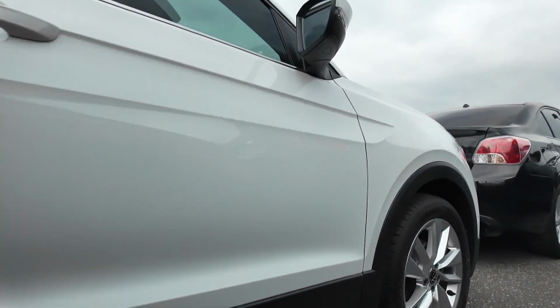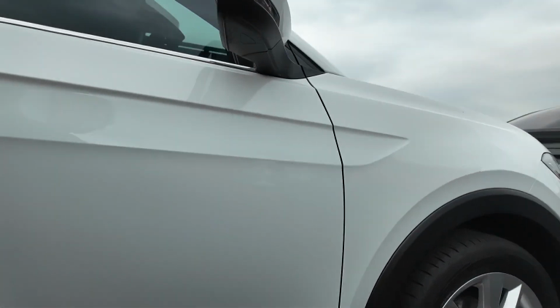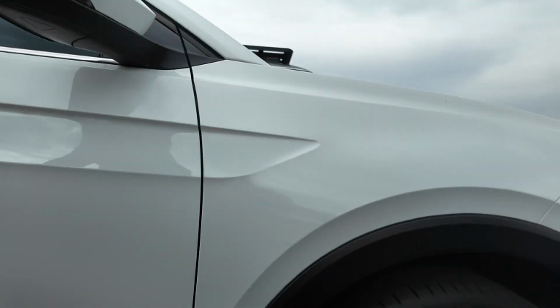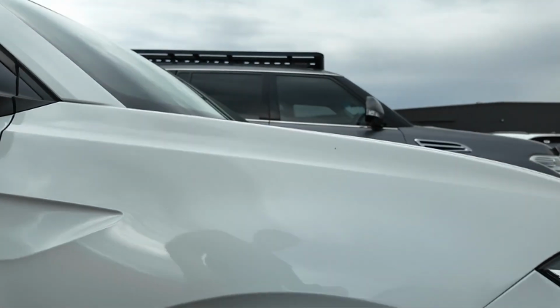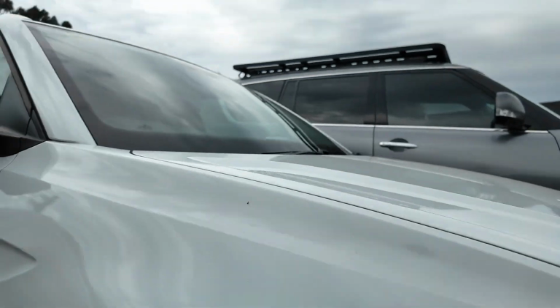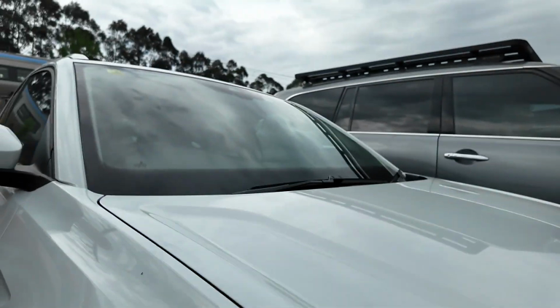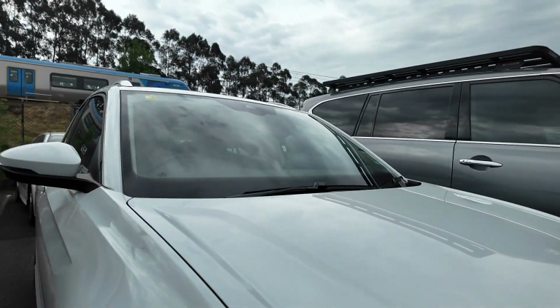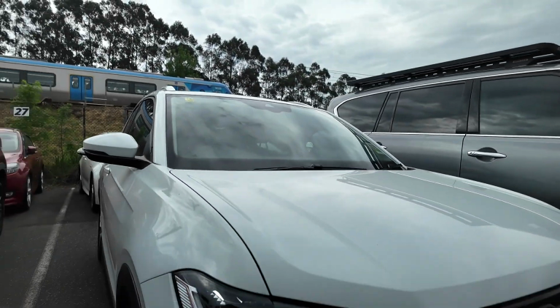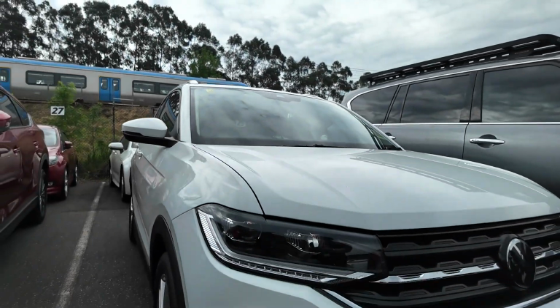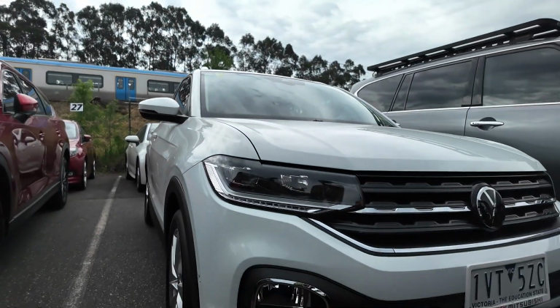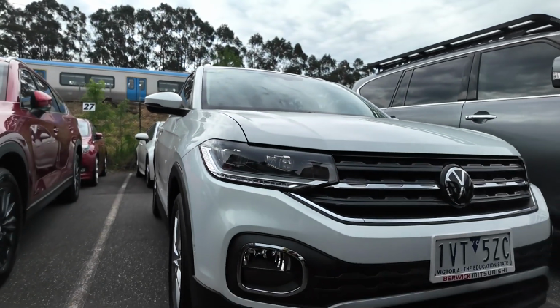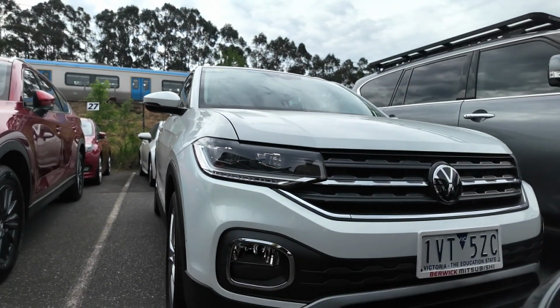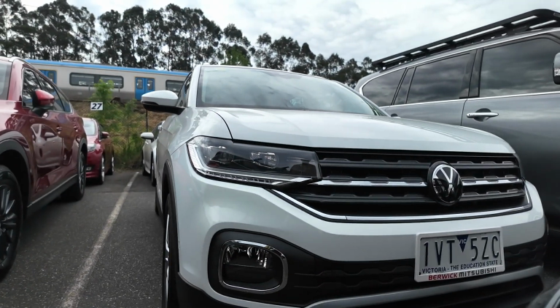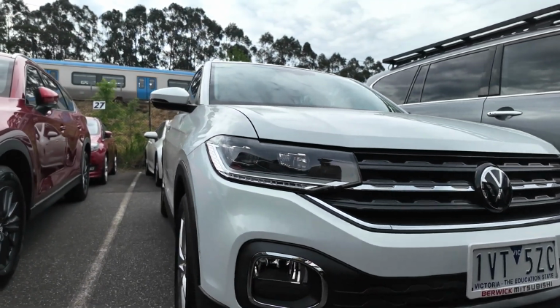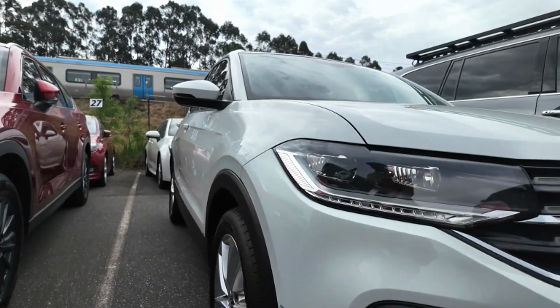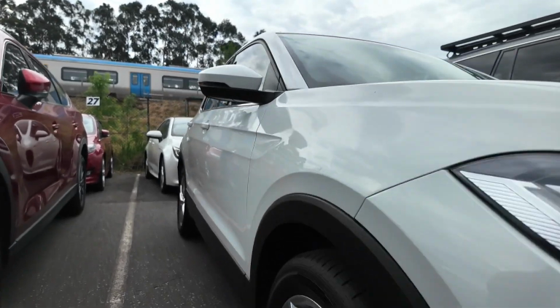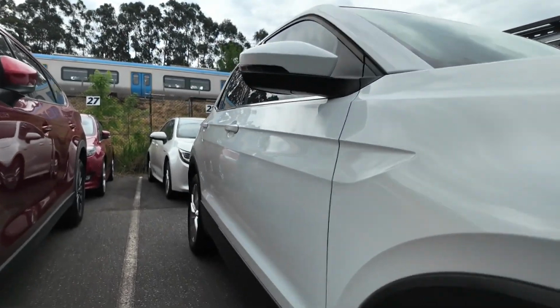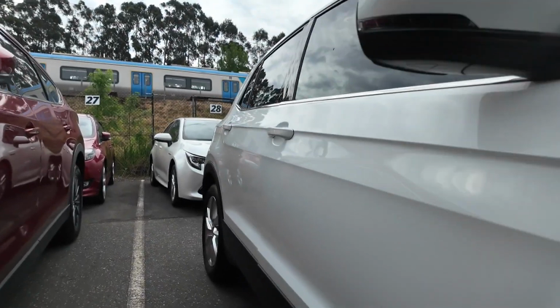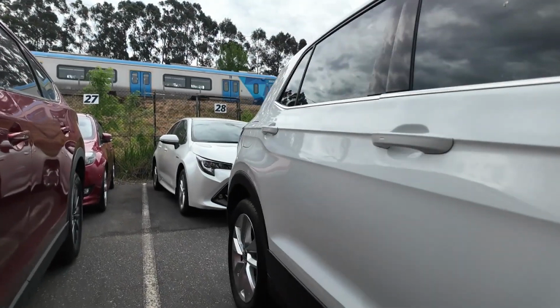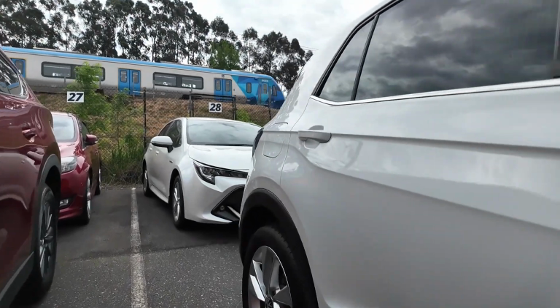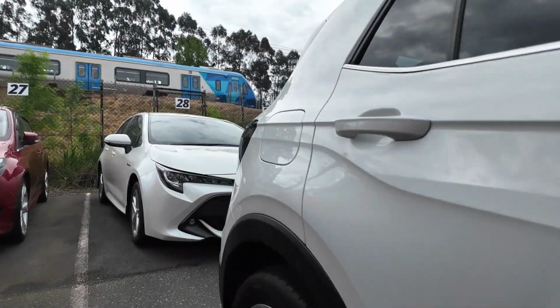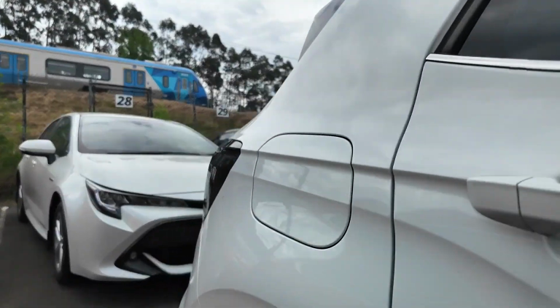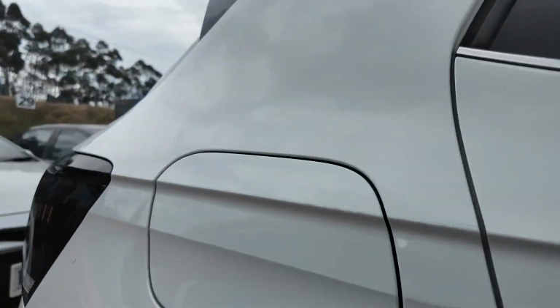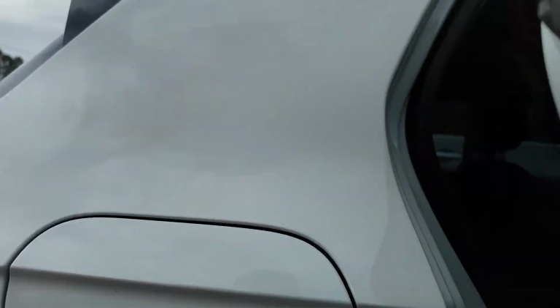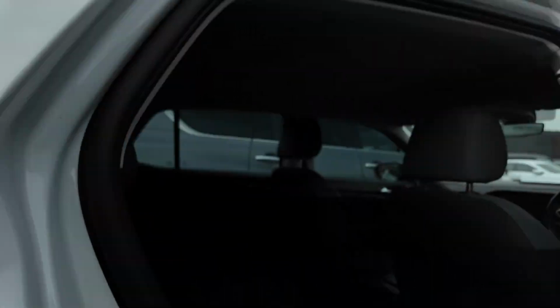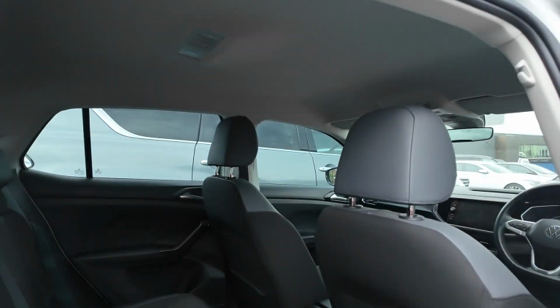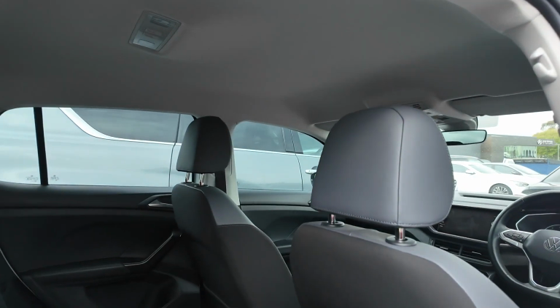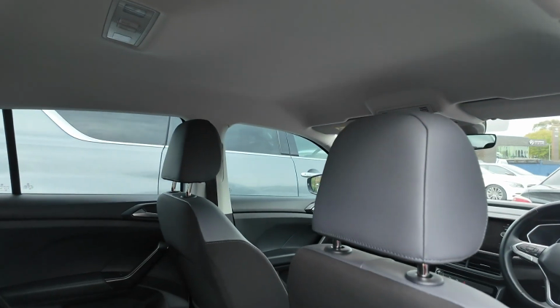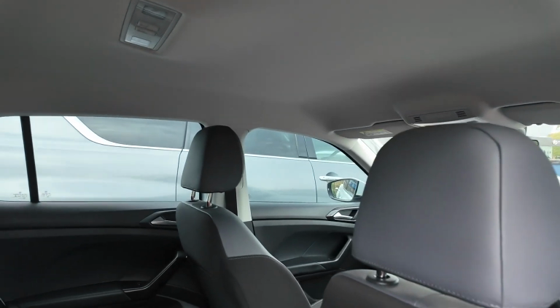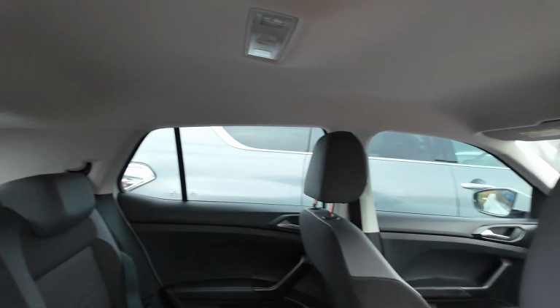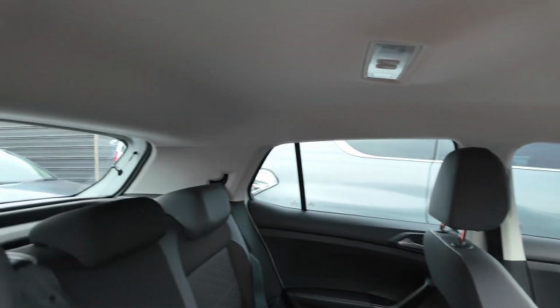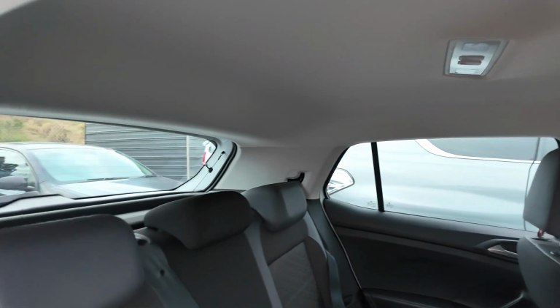Key features include a 1.0L turbocharged engine paired with a 7-speed DSG automatic transmission, providing an excellent blend of power and fuel efficiency. We also have front wheel drive, as well as low emissions and fuel consumption, ideal for daily commutes and extended road trips.